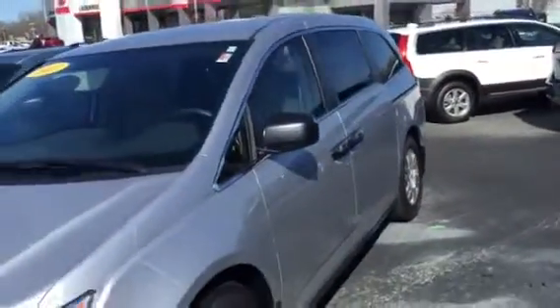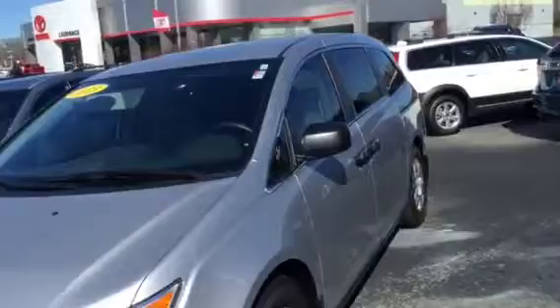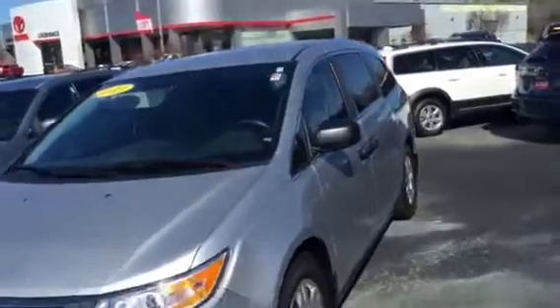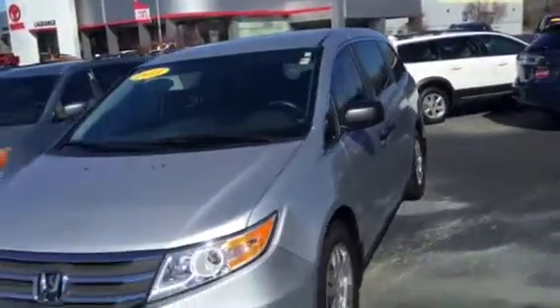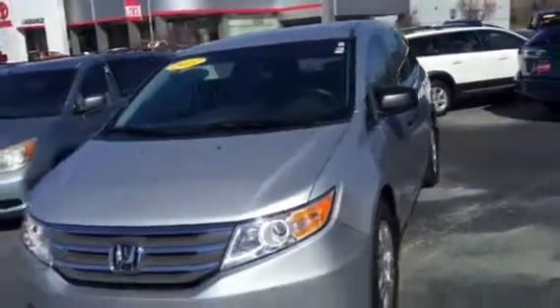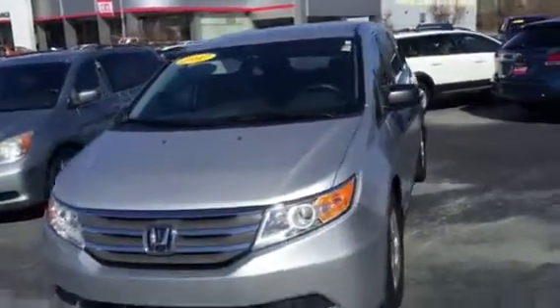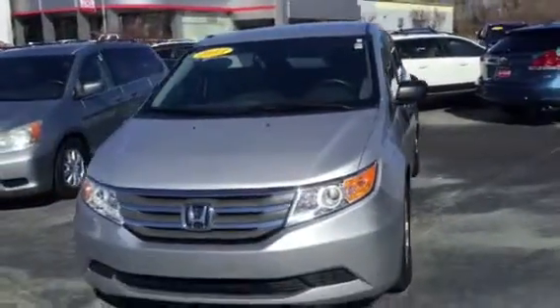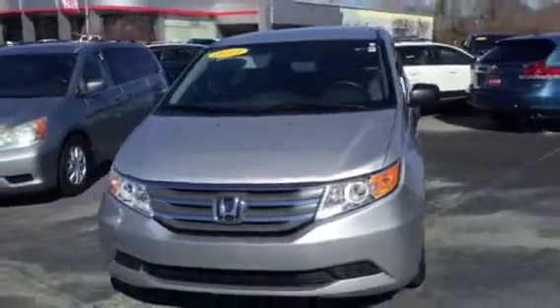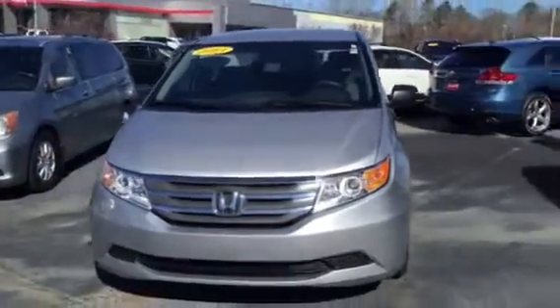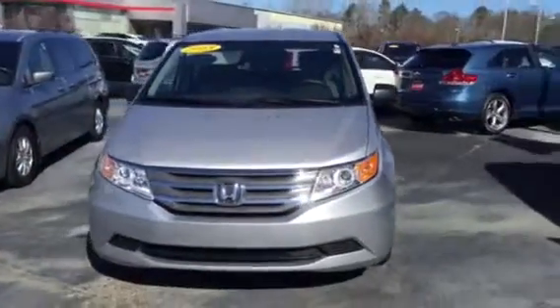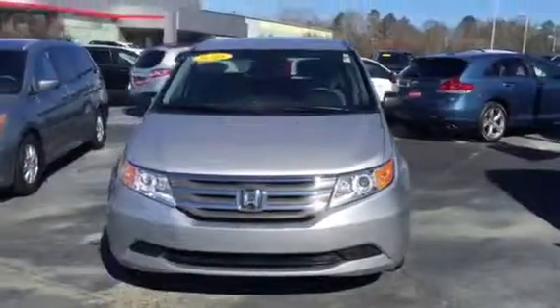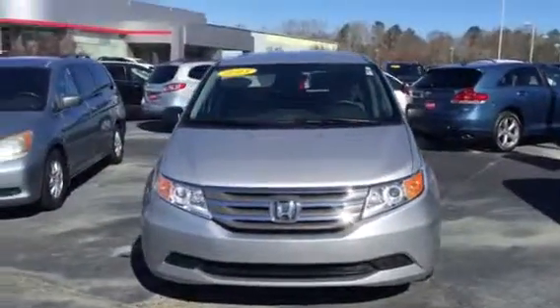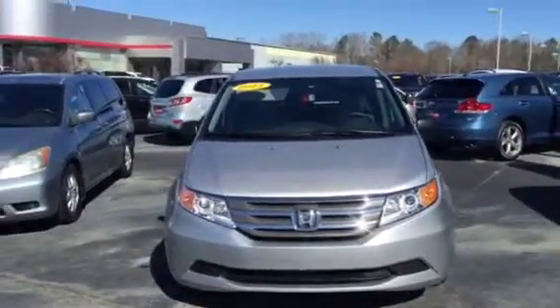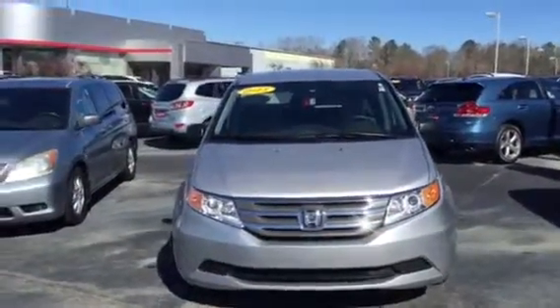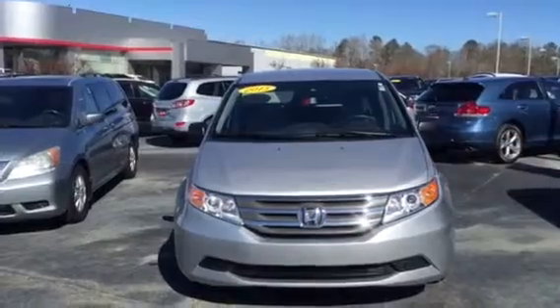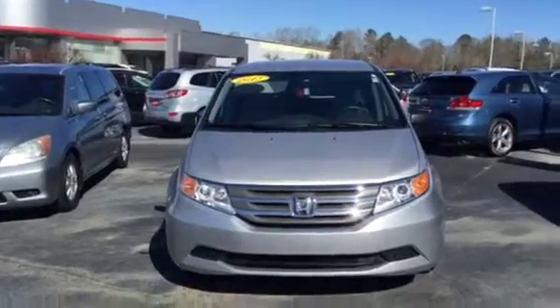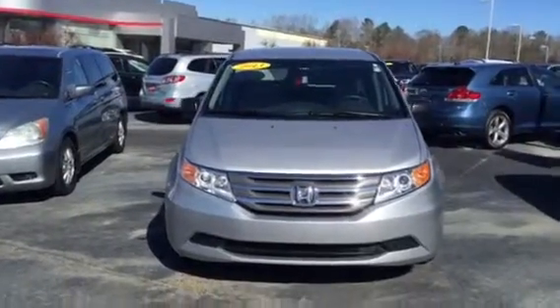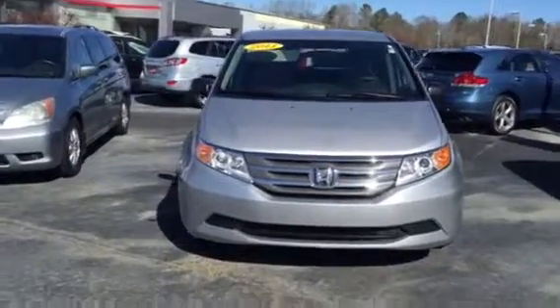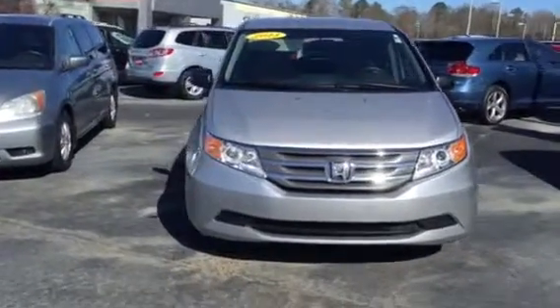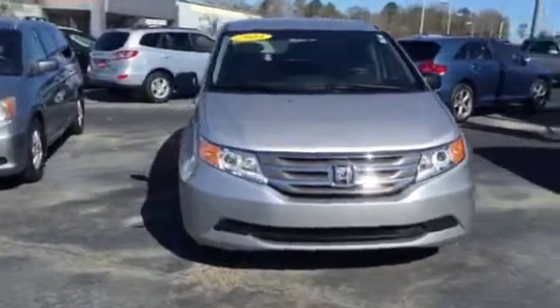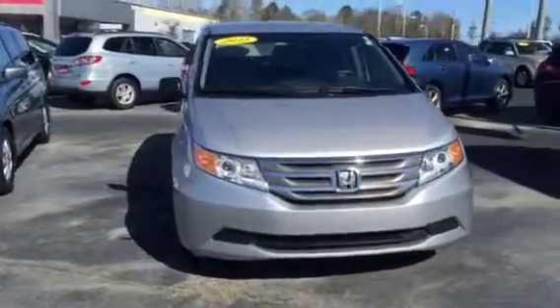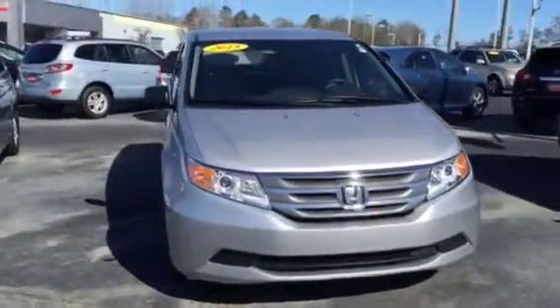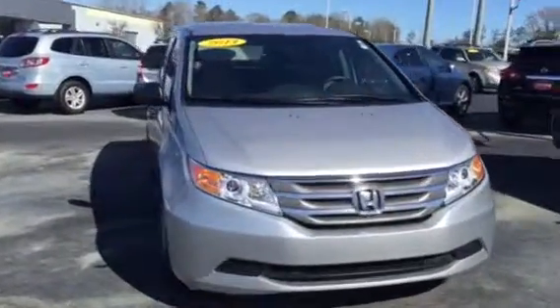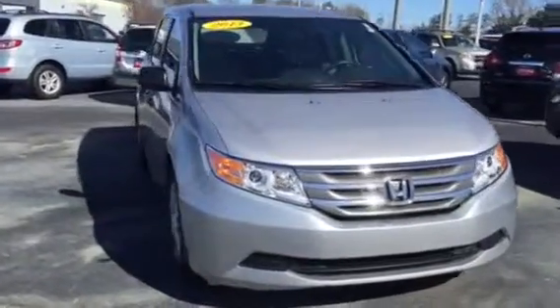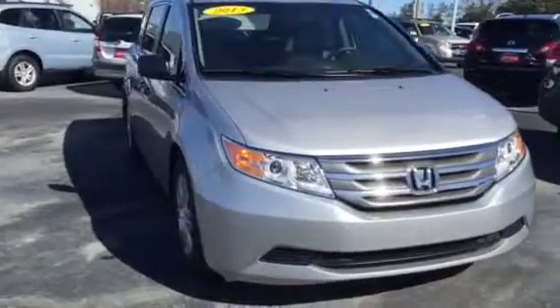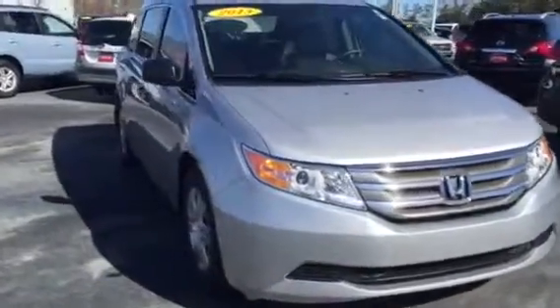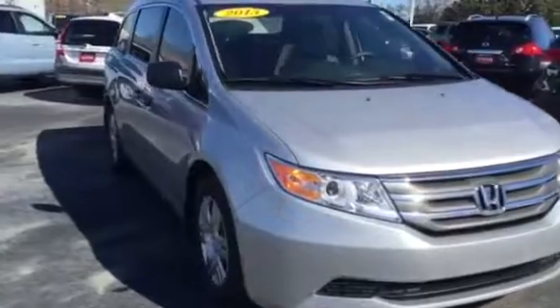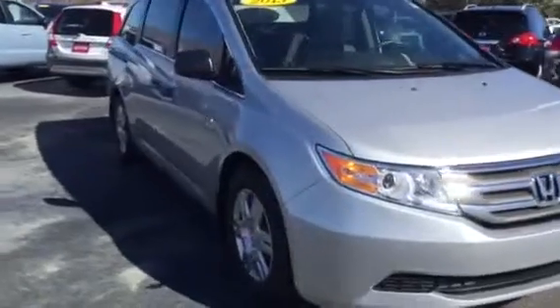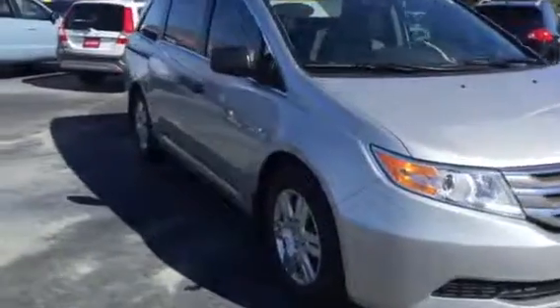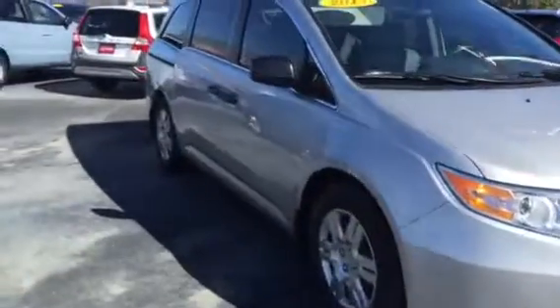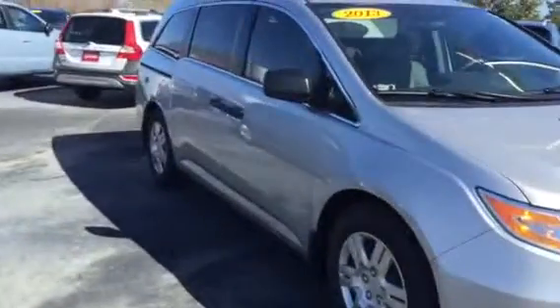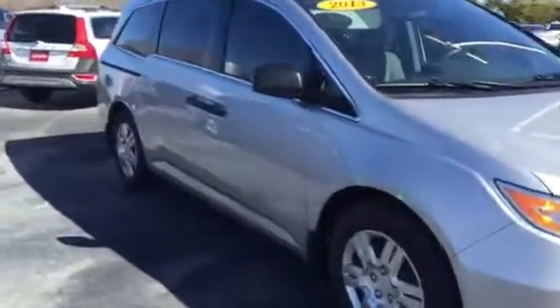As you can see, it's in the silver metallic color. I'm looking here at the paint — I don't see any scratches, any dents and dings. Everything looks great on it.